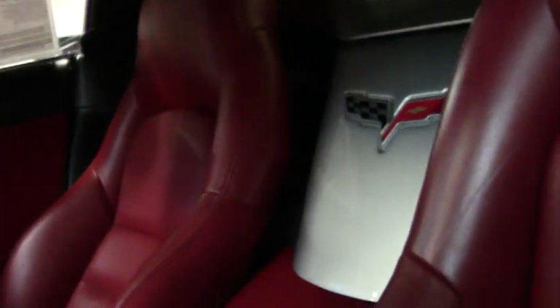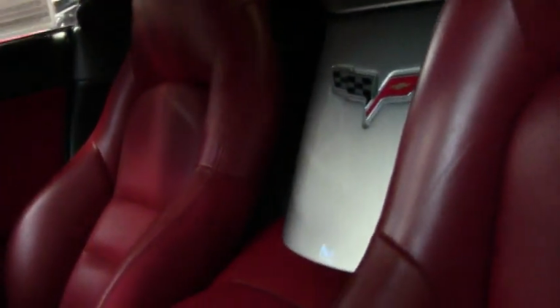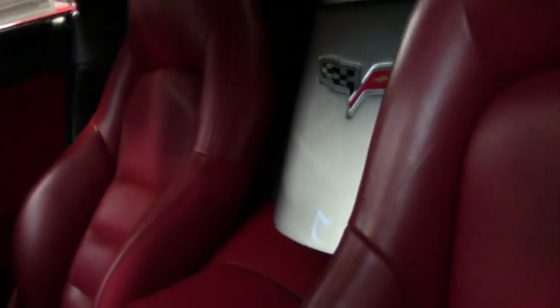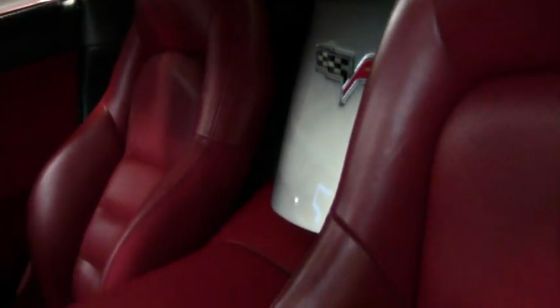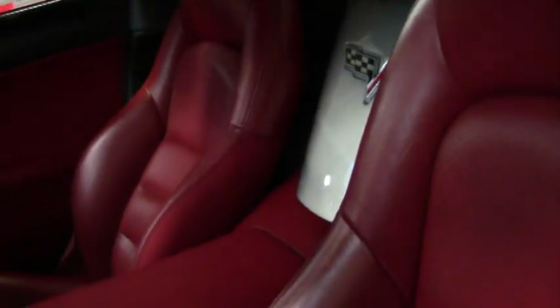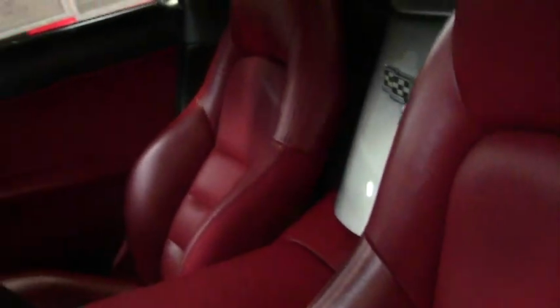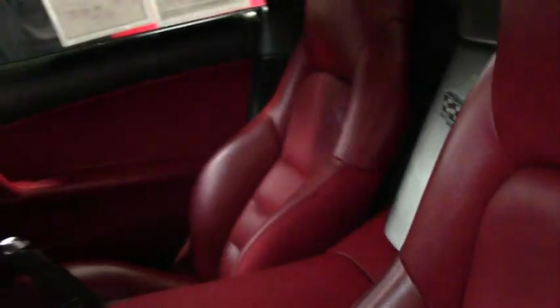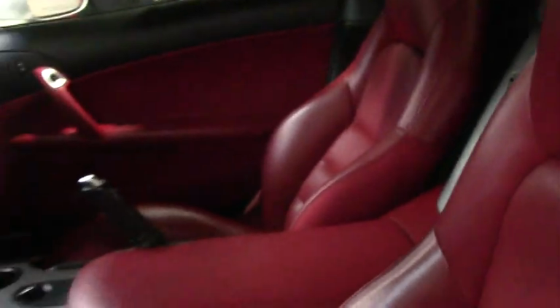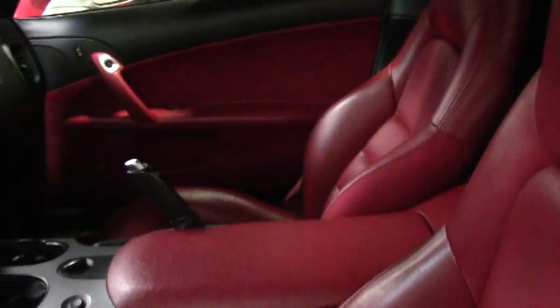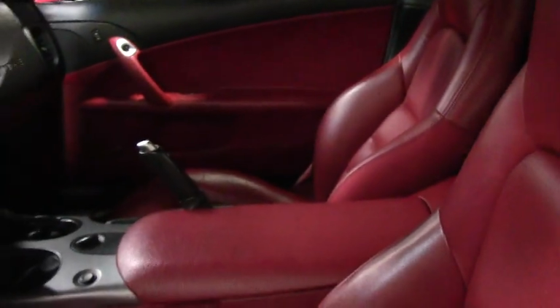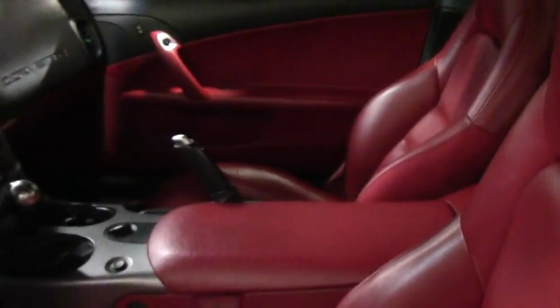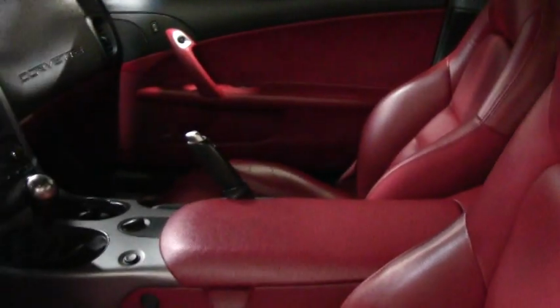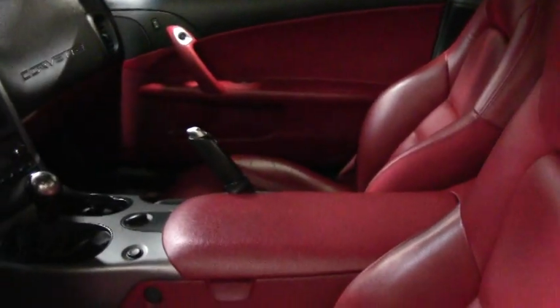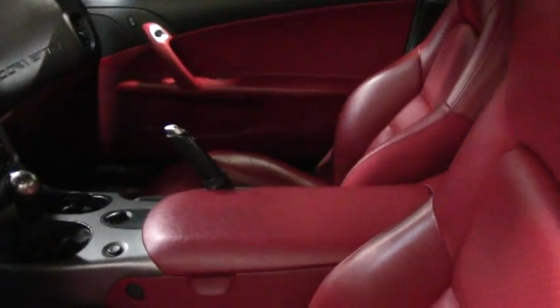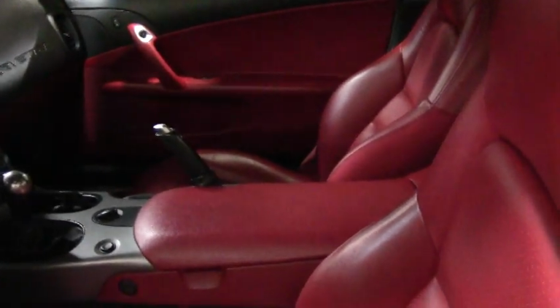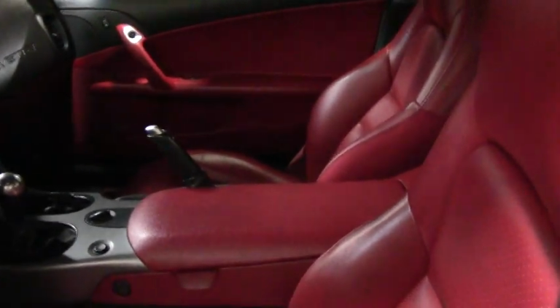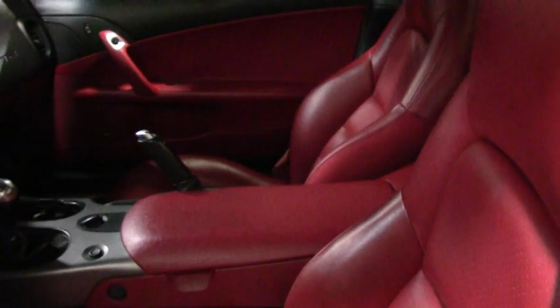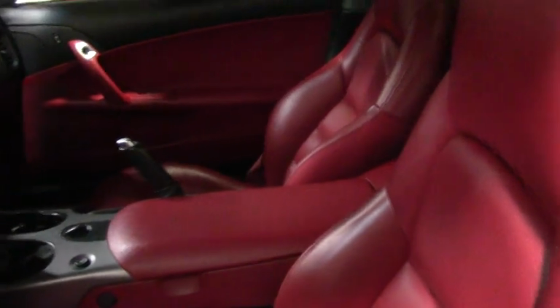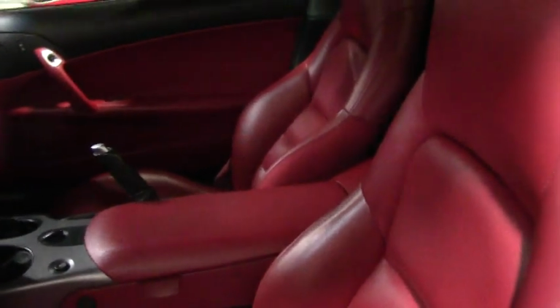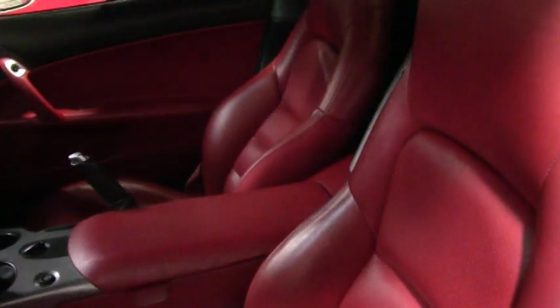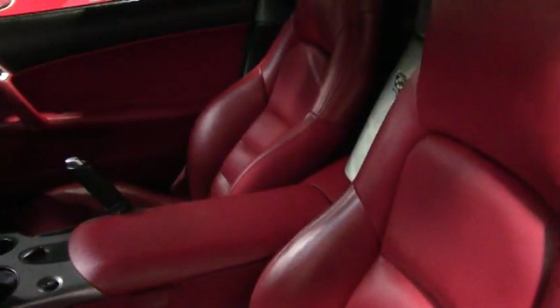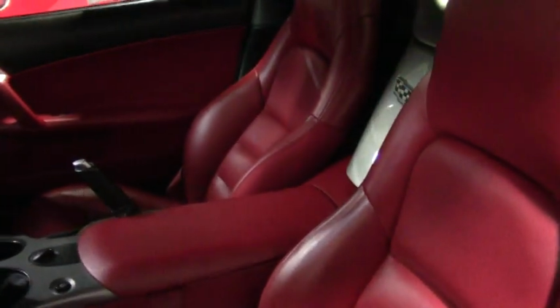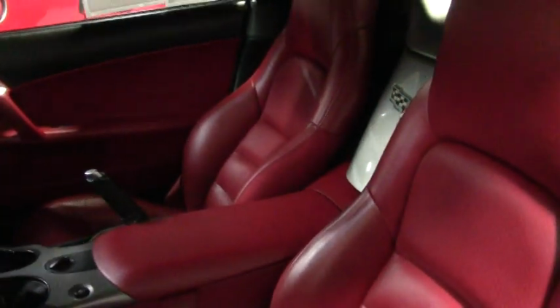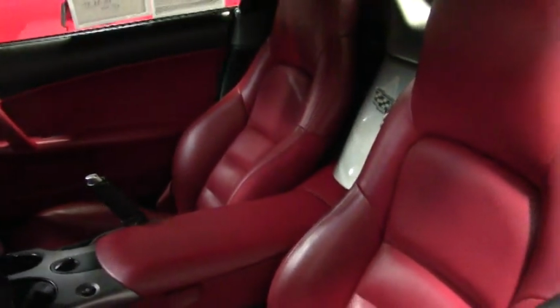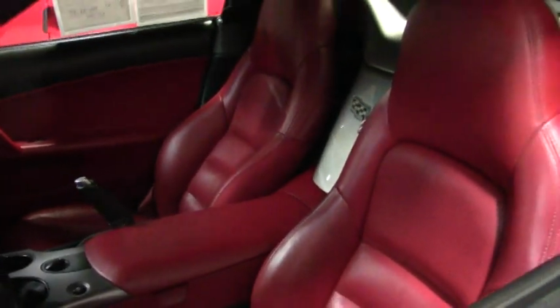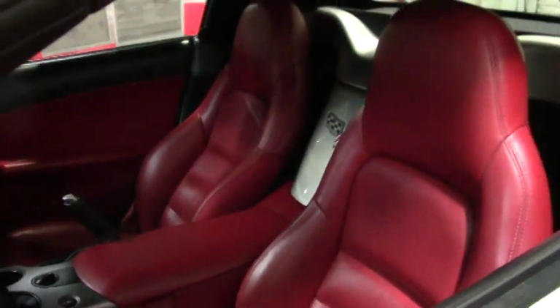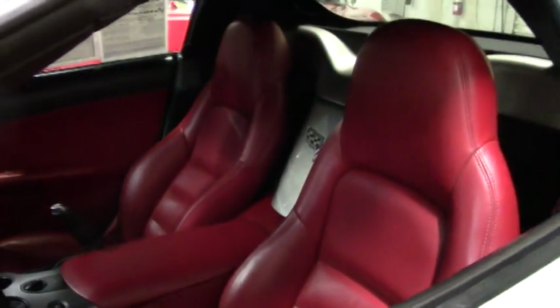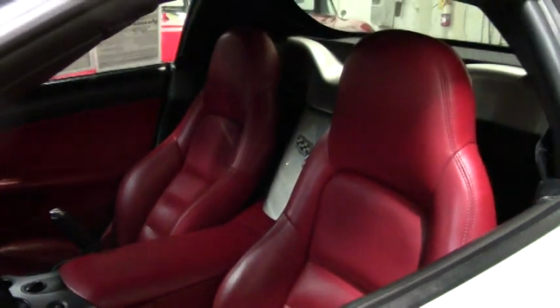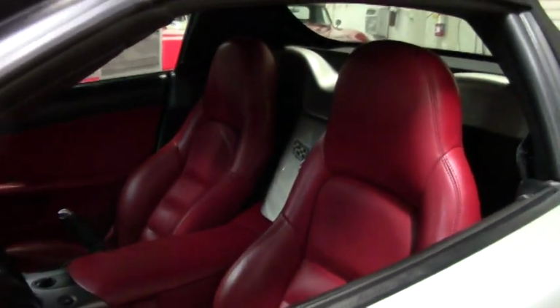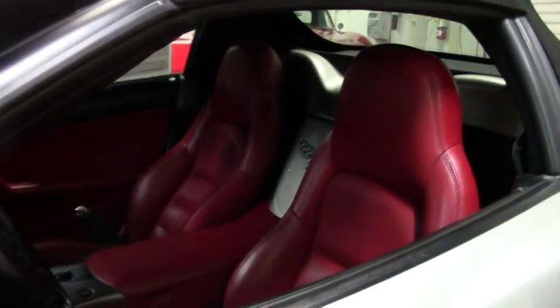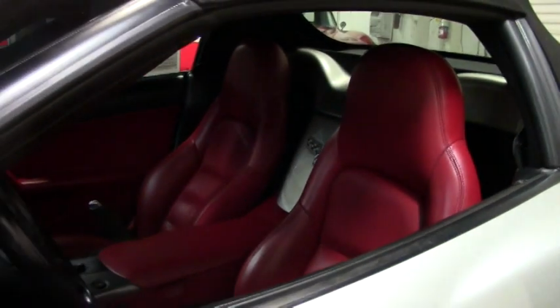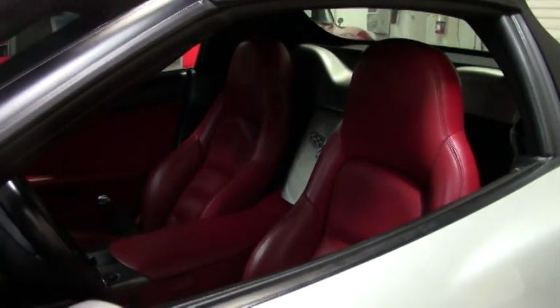As you can see, it's got a nav system being the 3LT. The interior is in excellent condition.